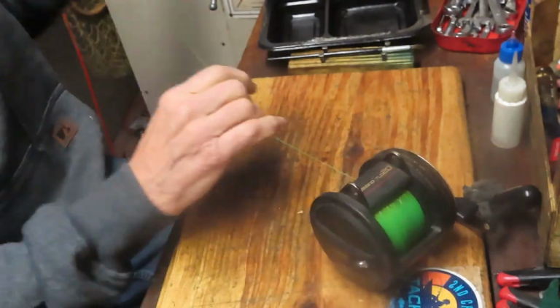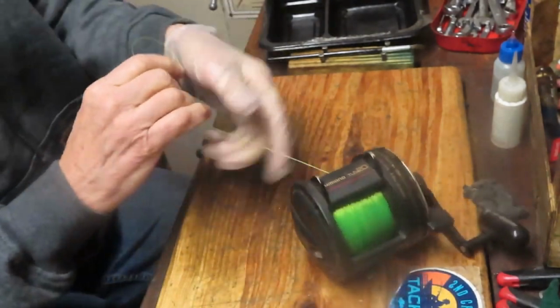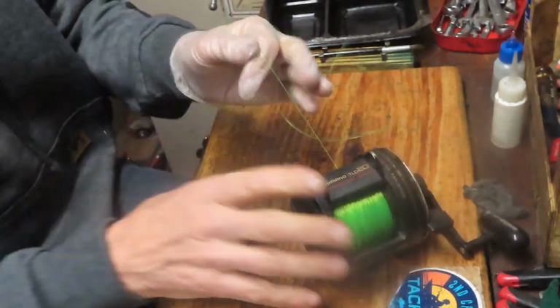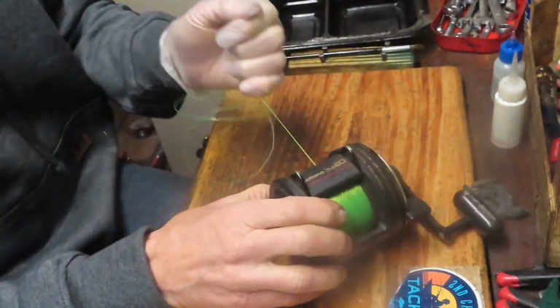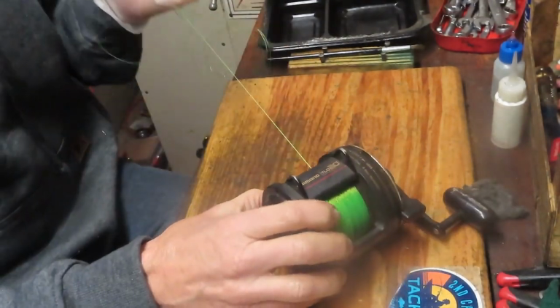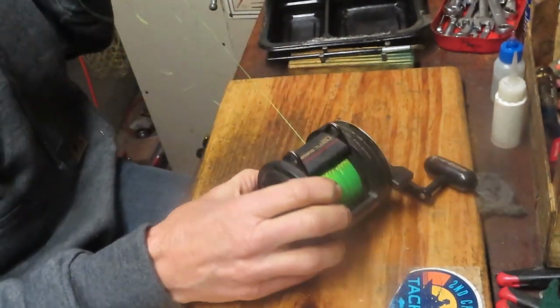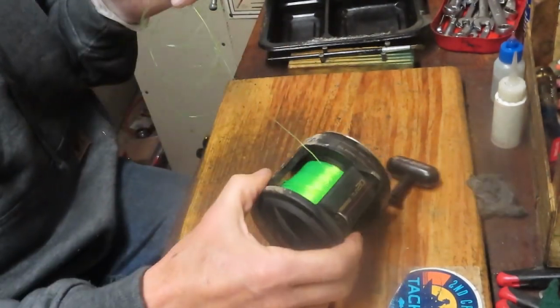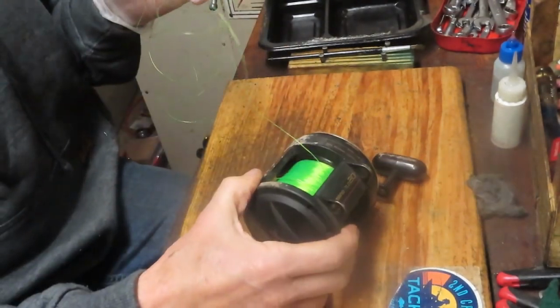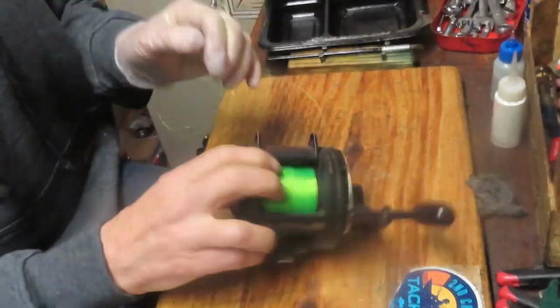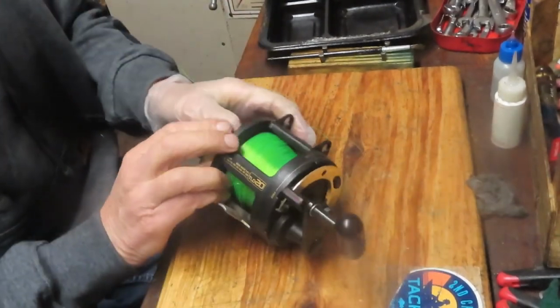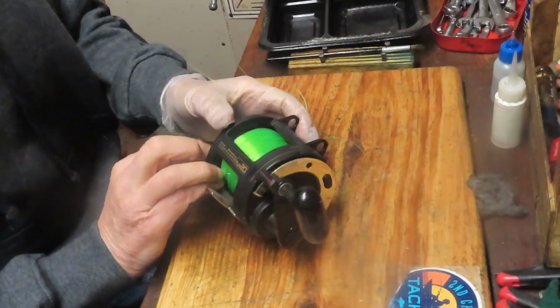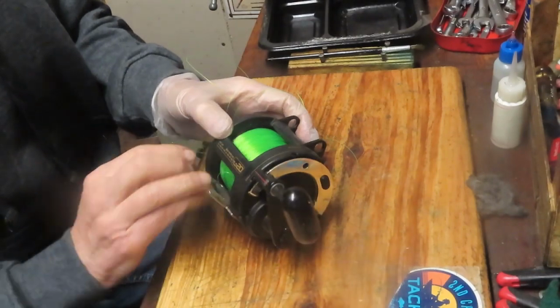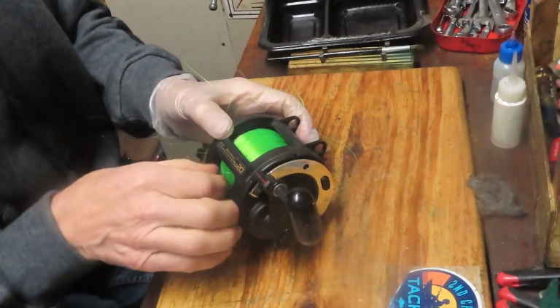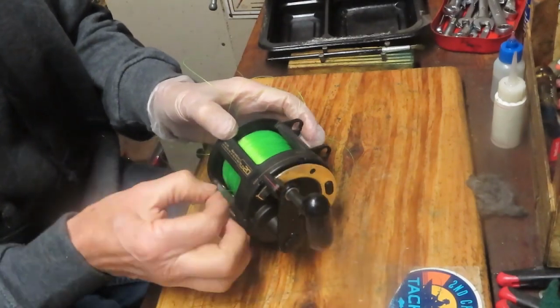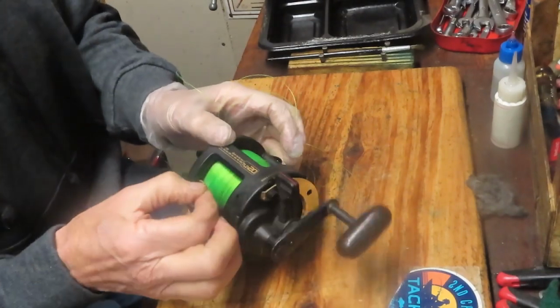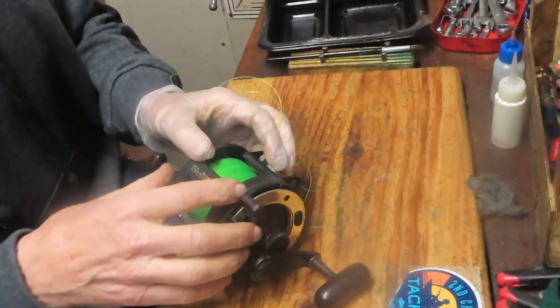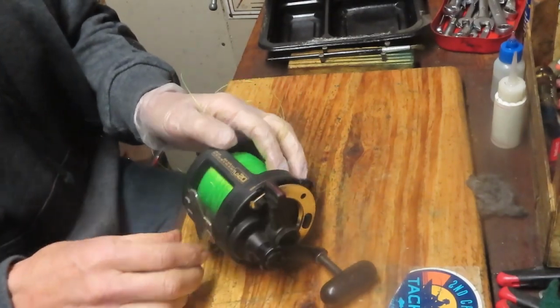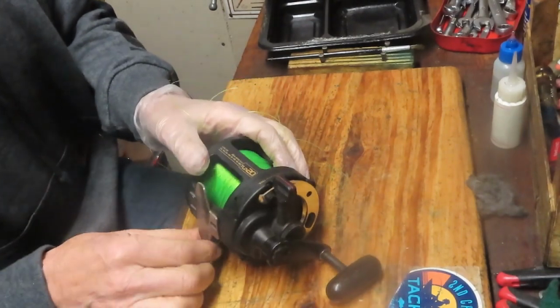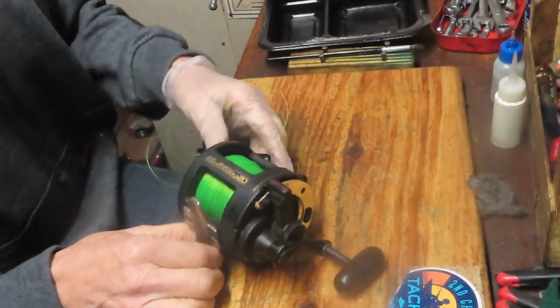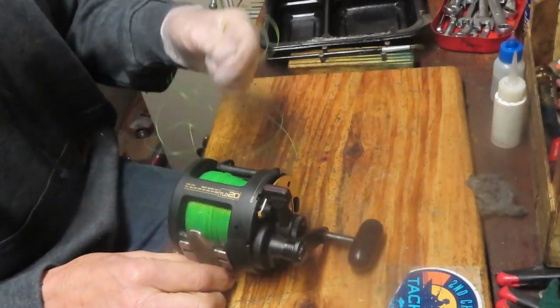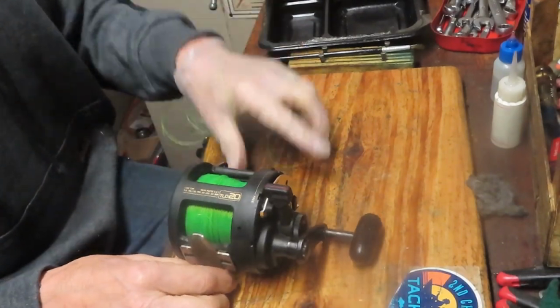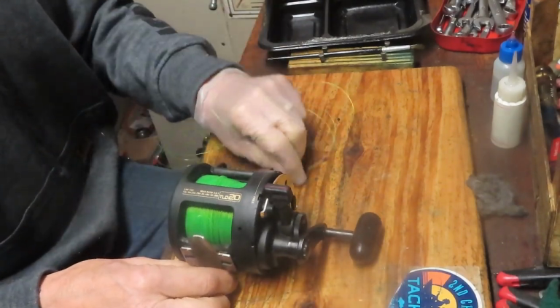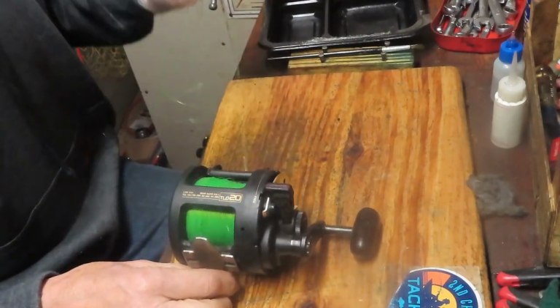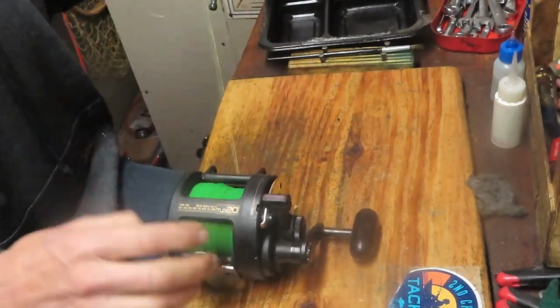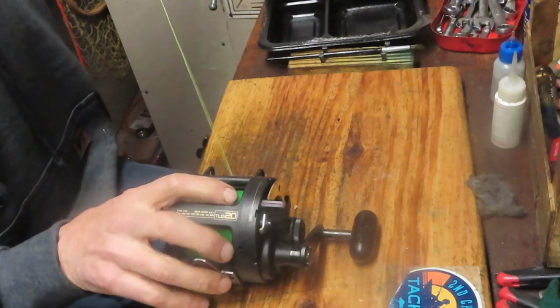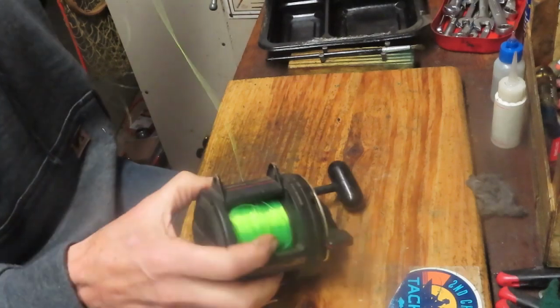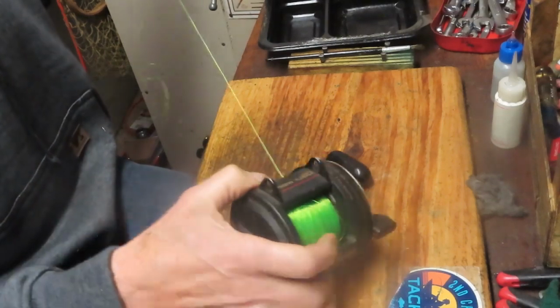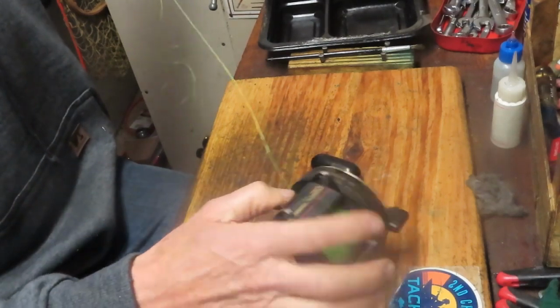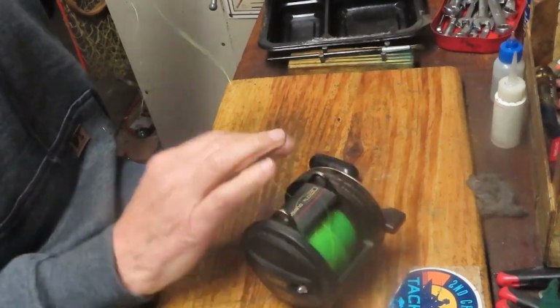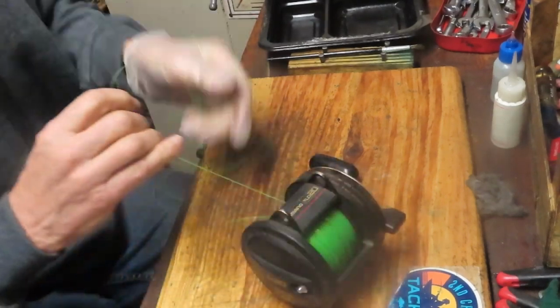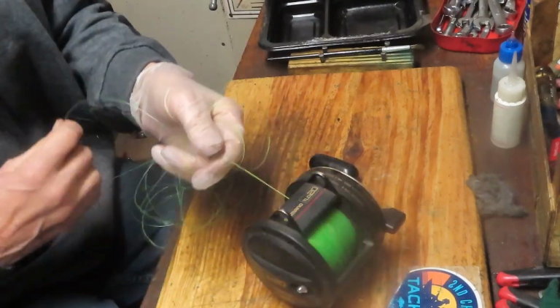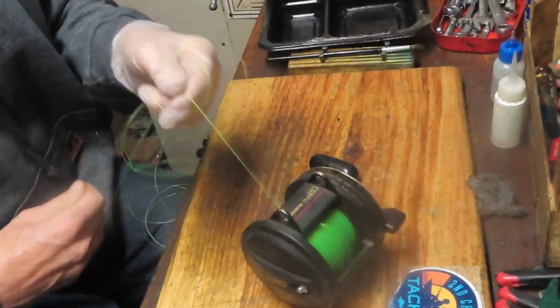At least pull off enough of it to stop it from binding. We're going to service this whole reel — we're going to take it apart. I'm going to show you how this reel is made, how you service it, and we'll get you going again. Take it out there fishing.